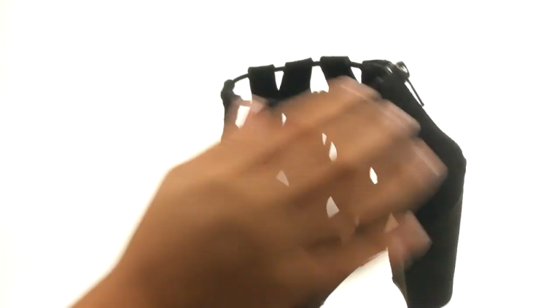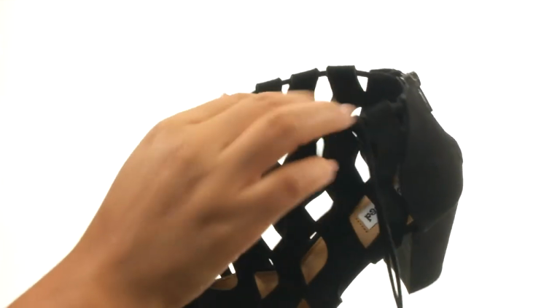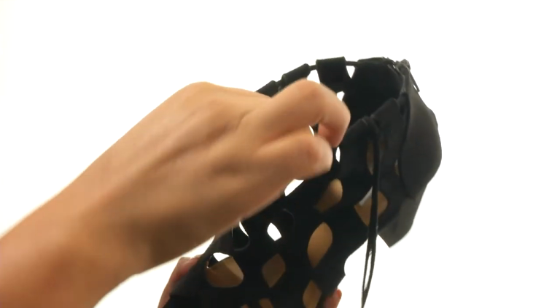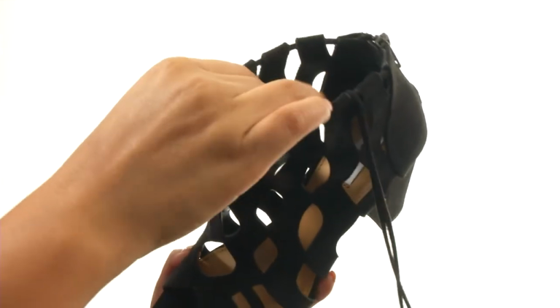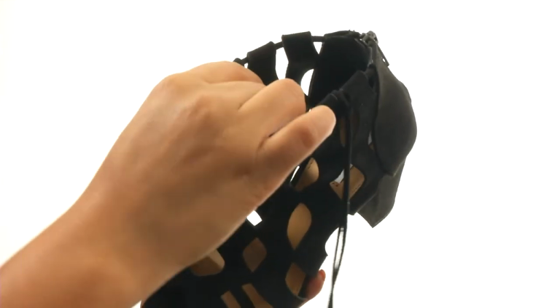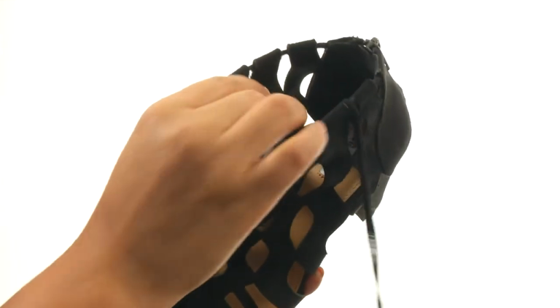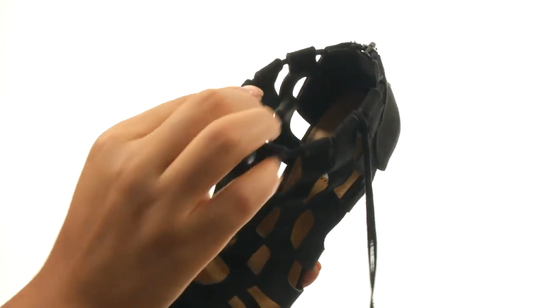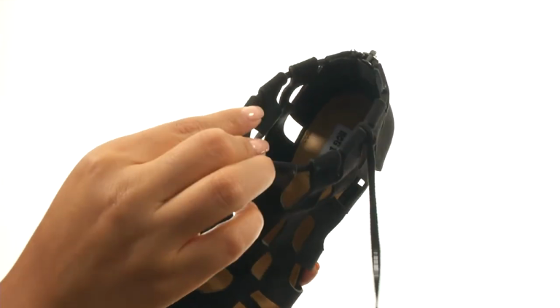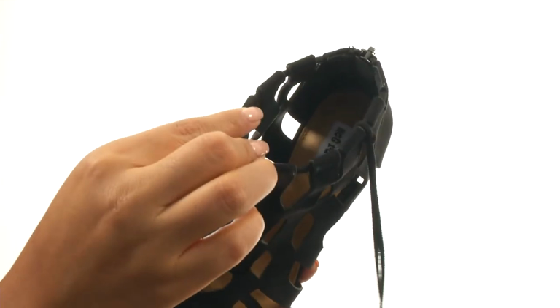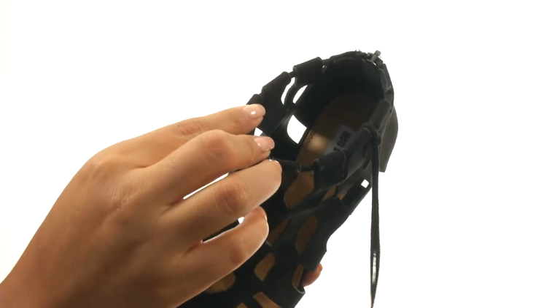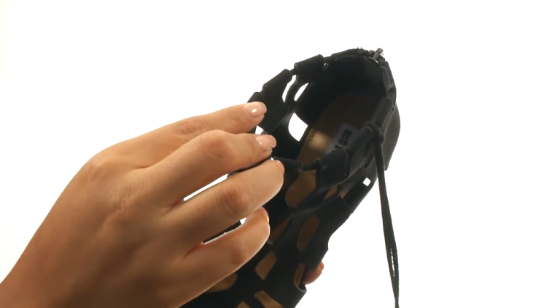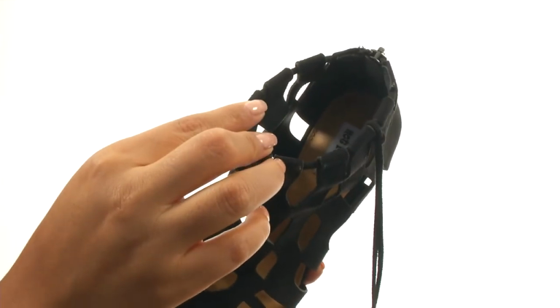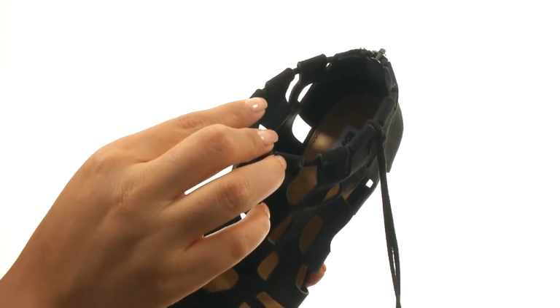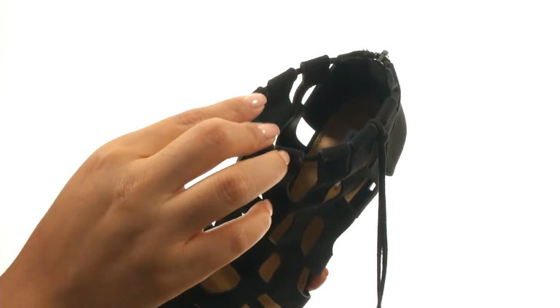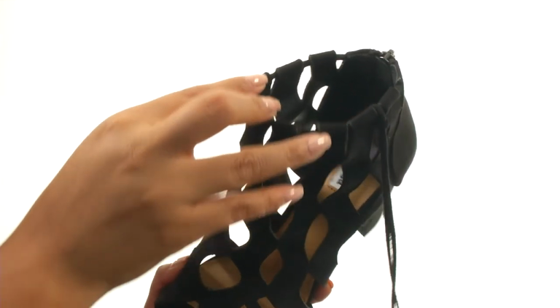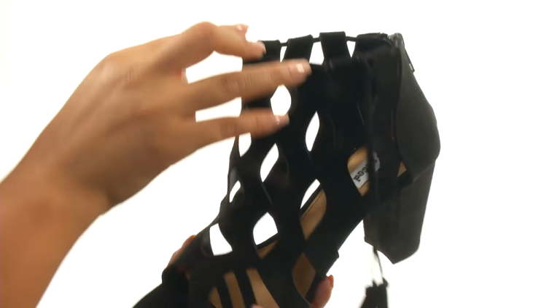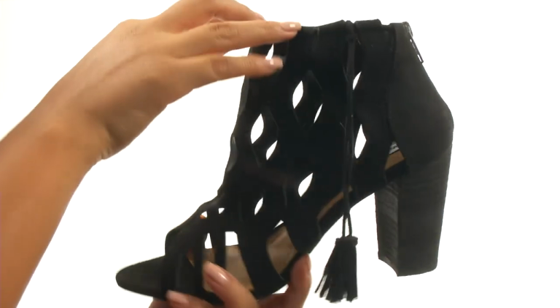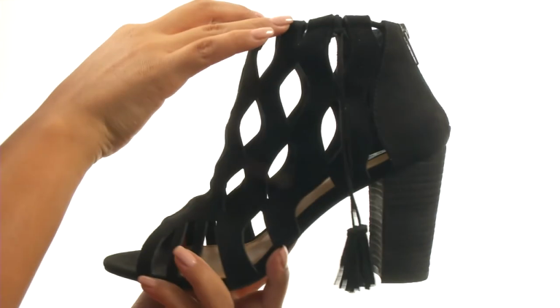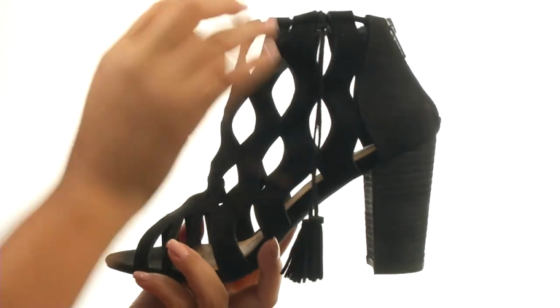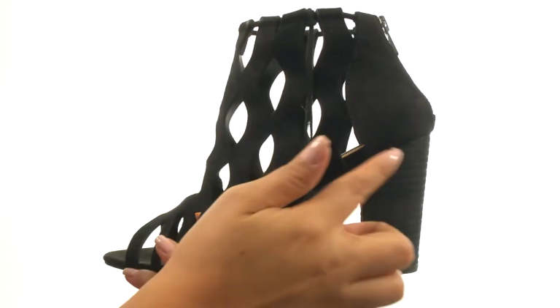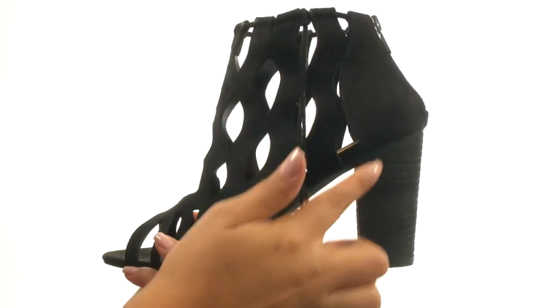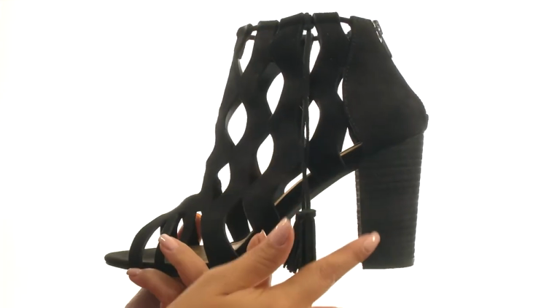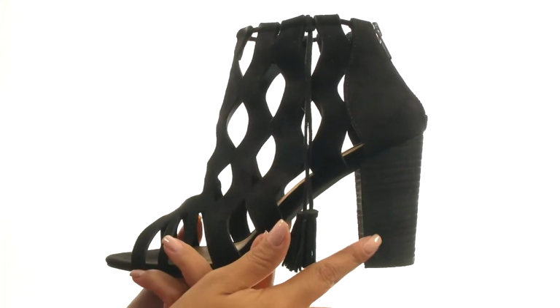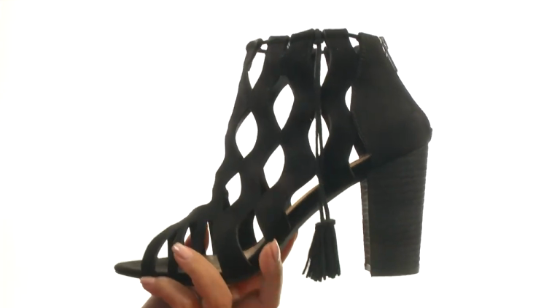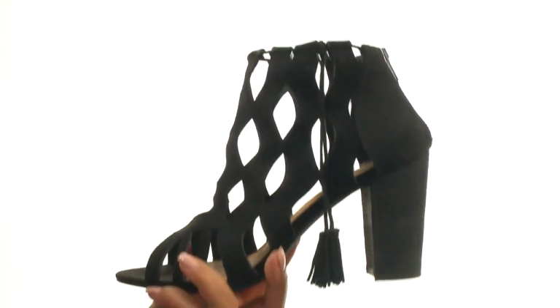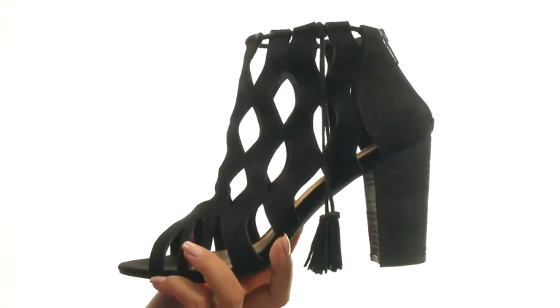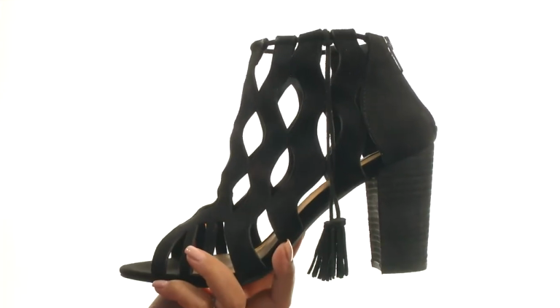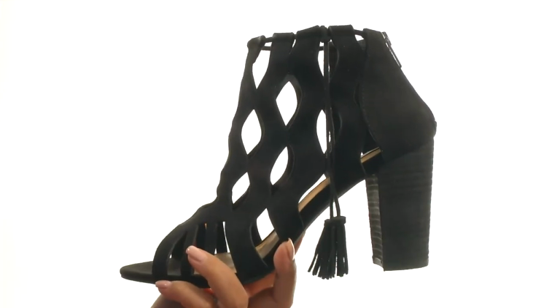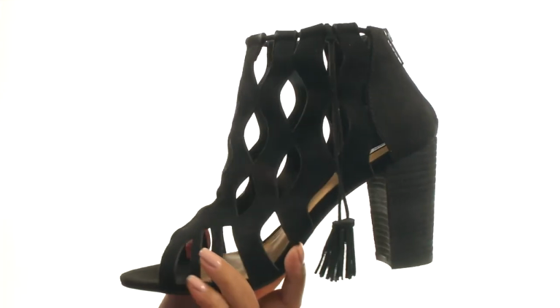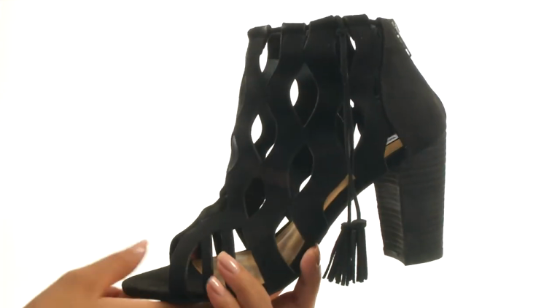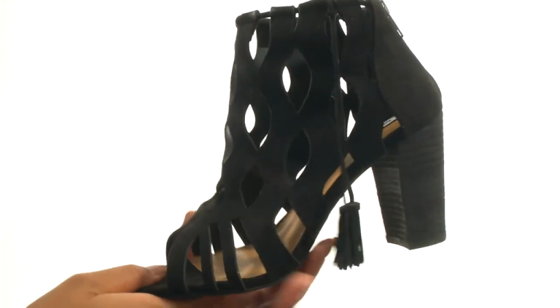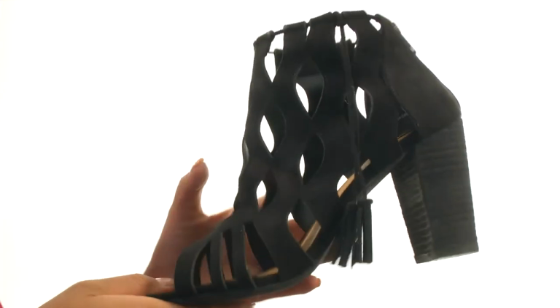On the inside, there's synthetic lining with a lightly padded footbed for all-day comfort and support. There's a stacked heel for an extra boost in height.